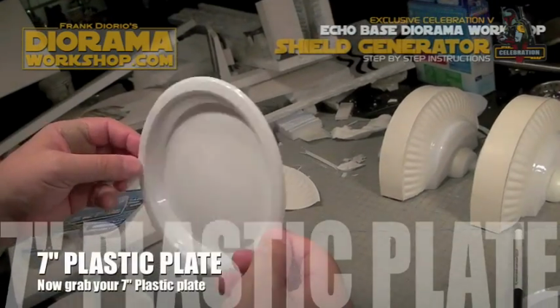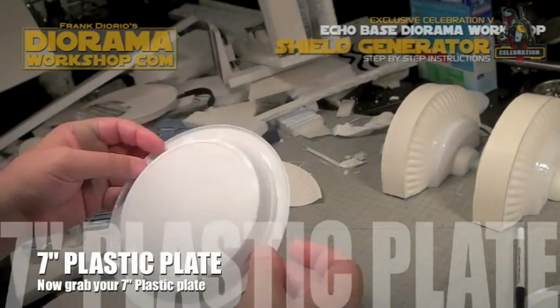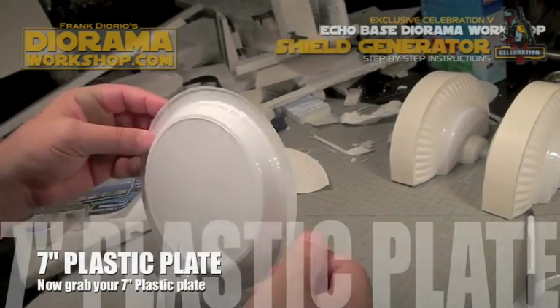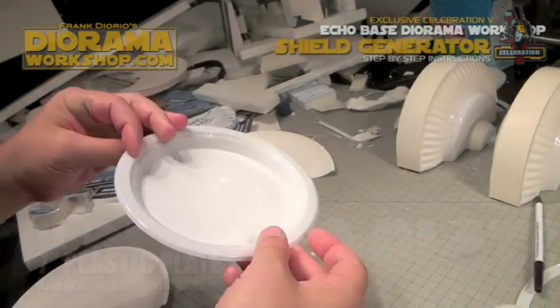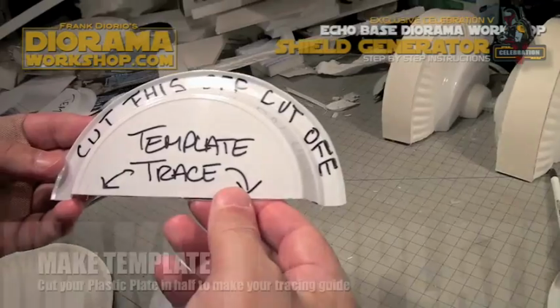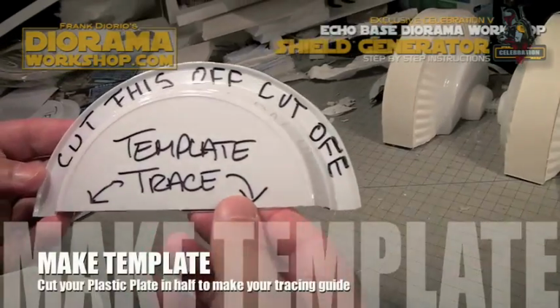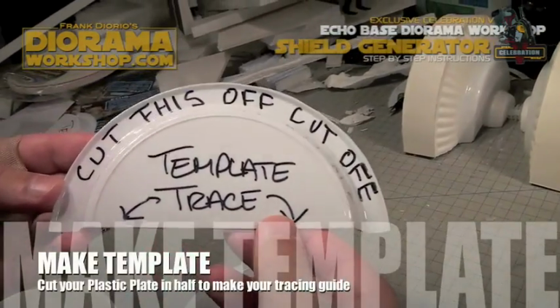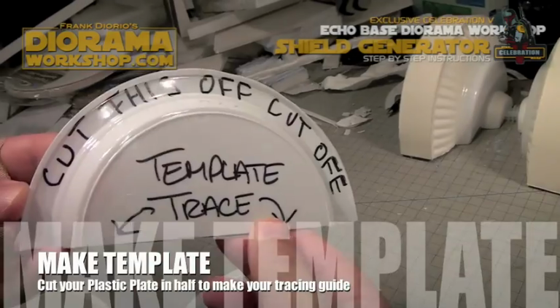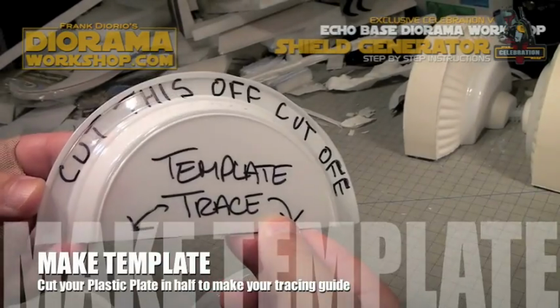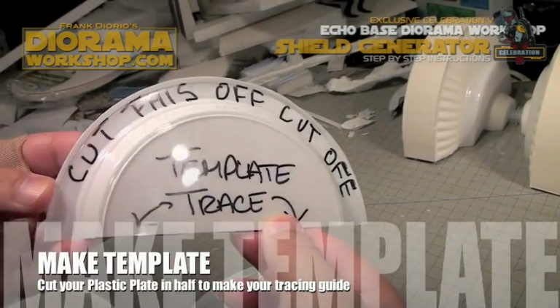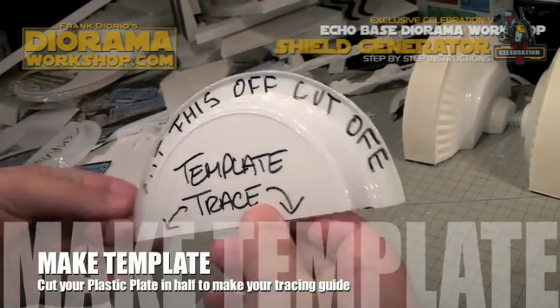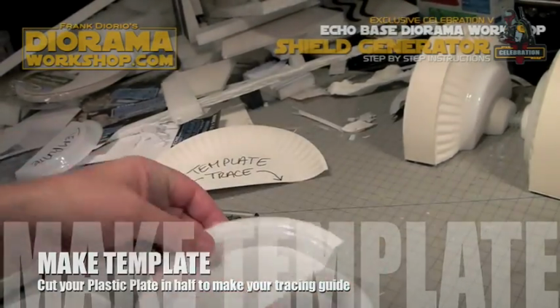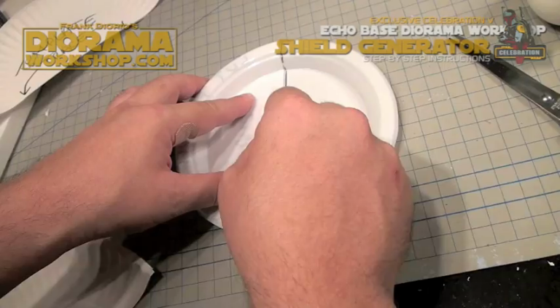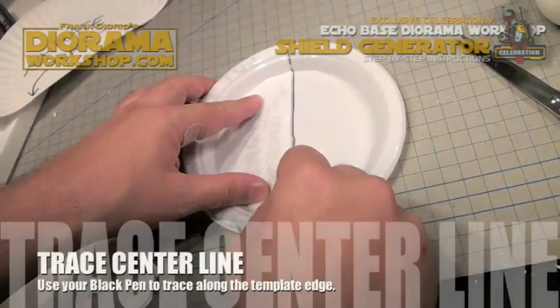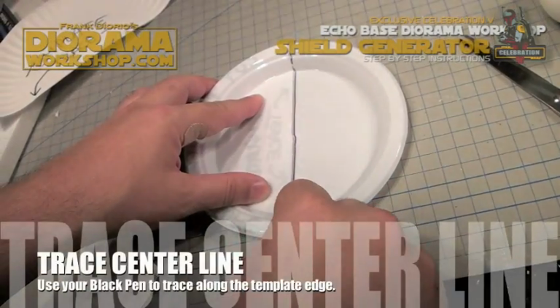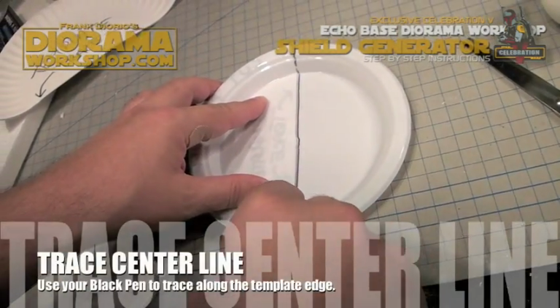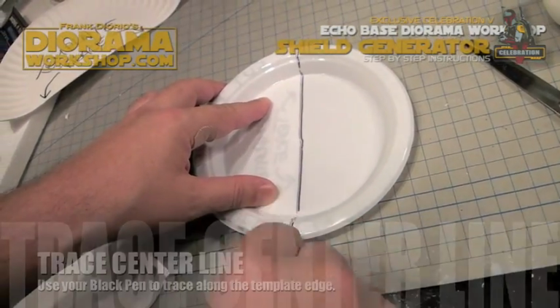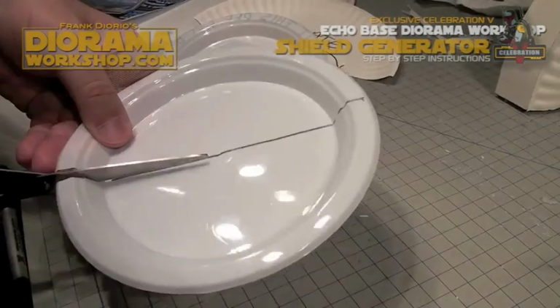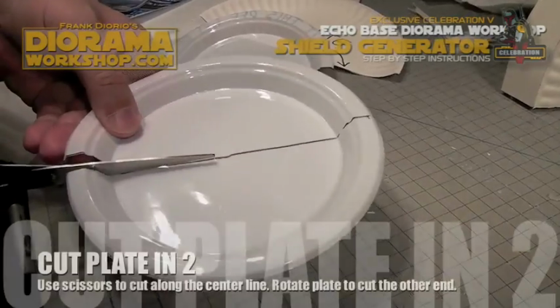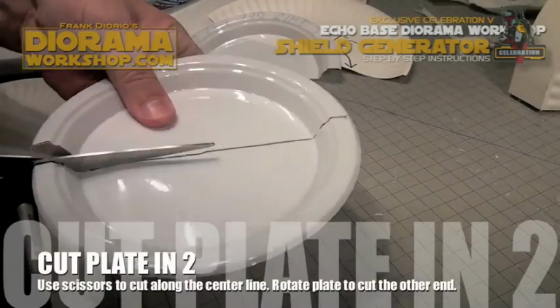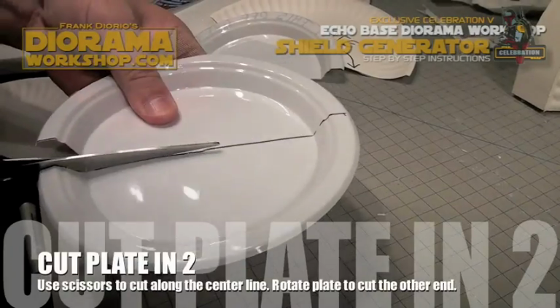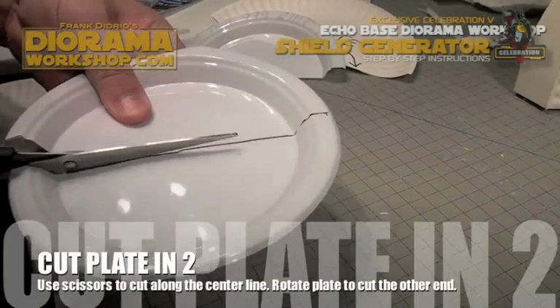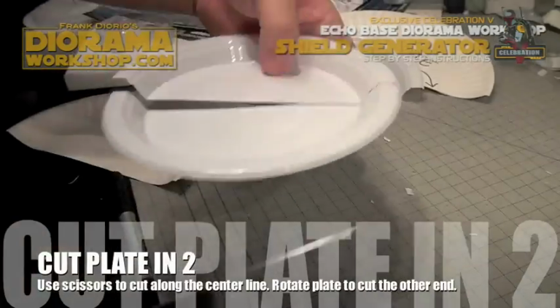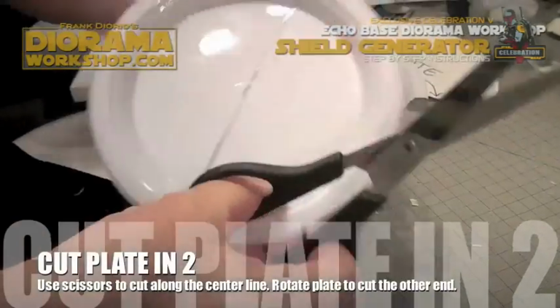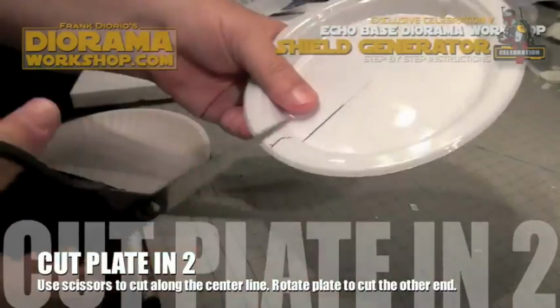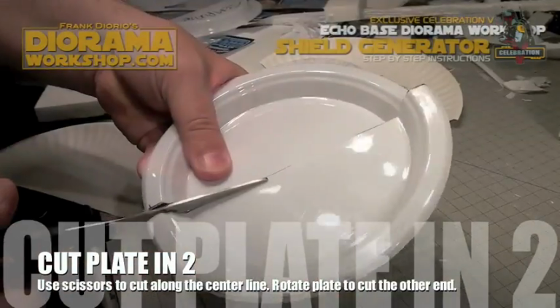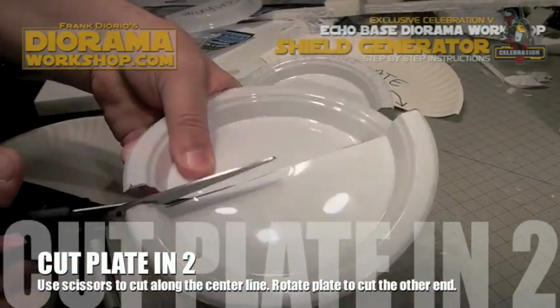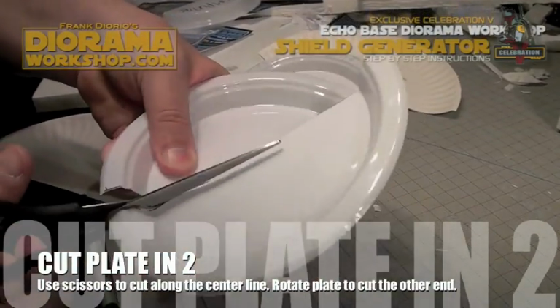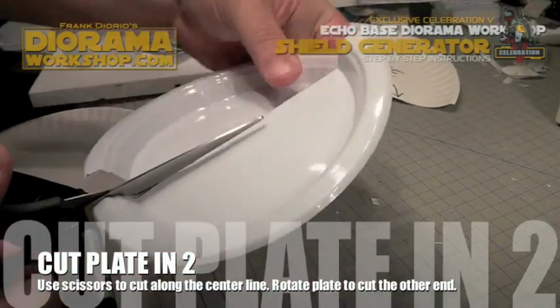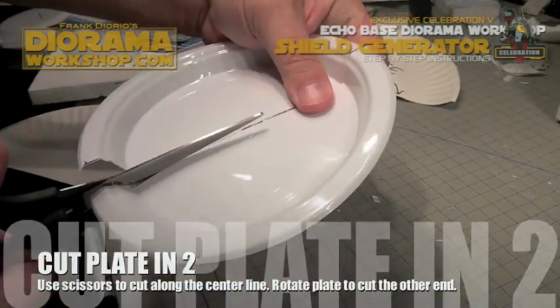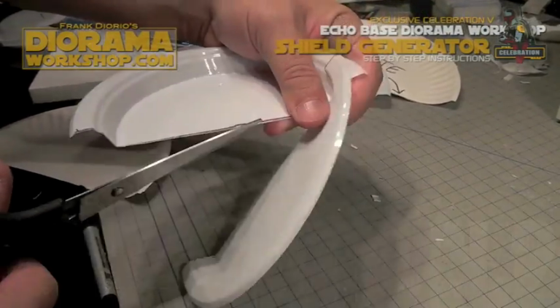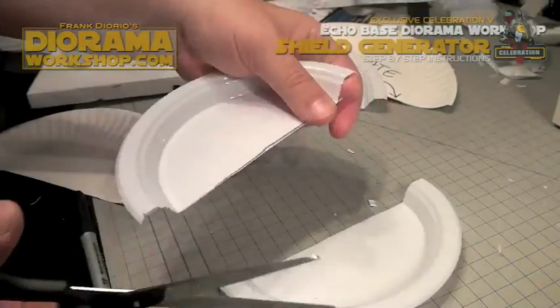Now take the 7-inch plastic plate. You're going to take a template — which is half the plate again — place it on the plate, trace it, and then use scissors to cut along the line. You might have to rotate the plate in order to cut it easier to reach the center.